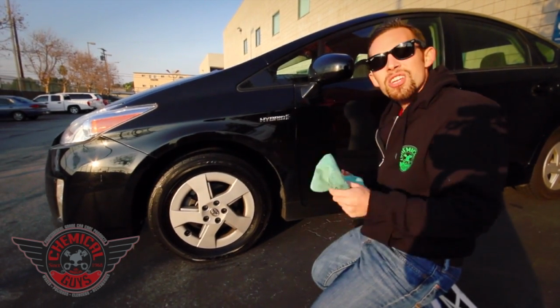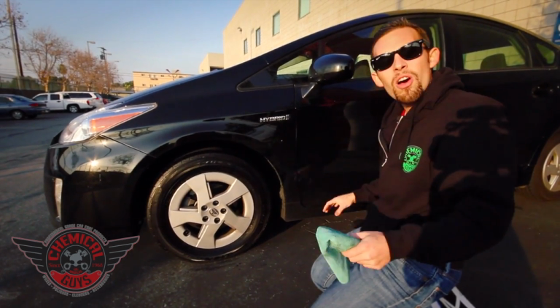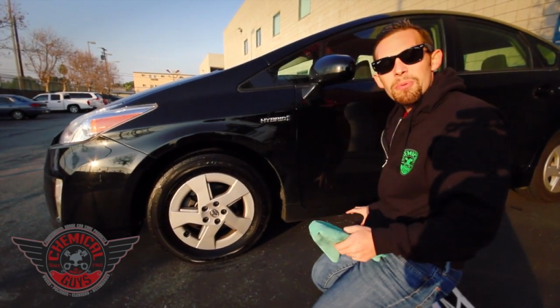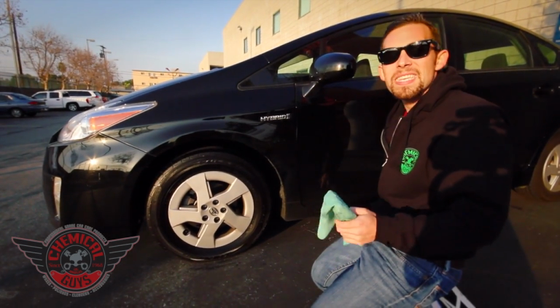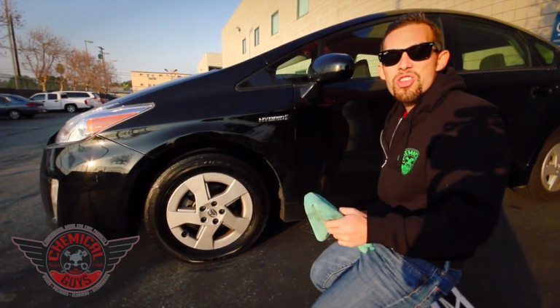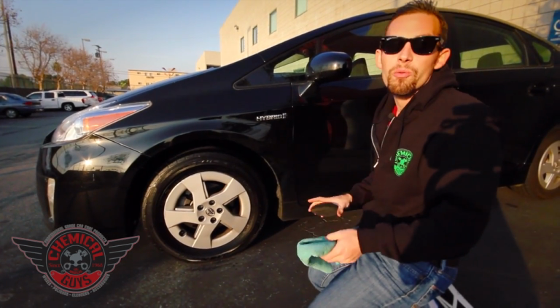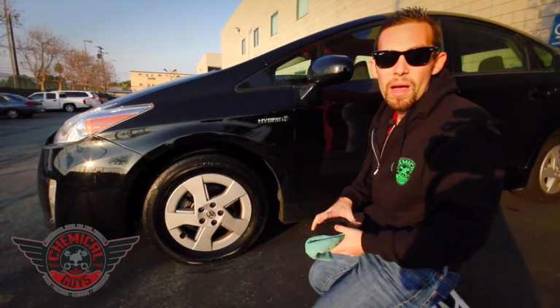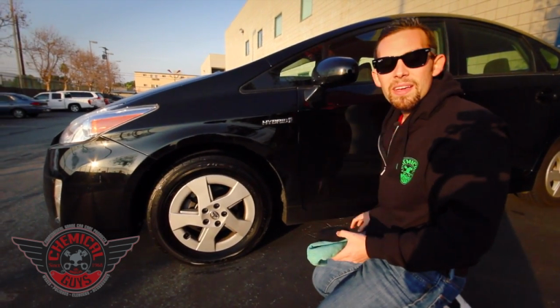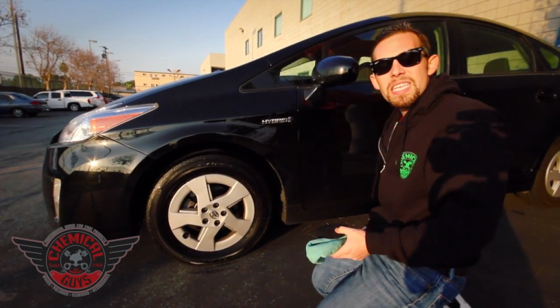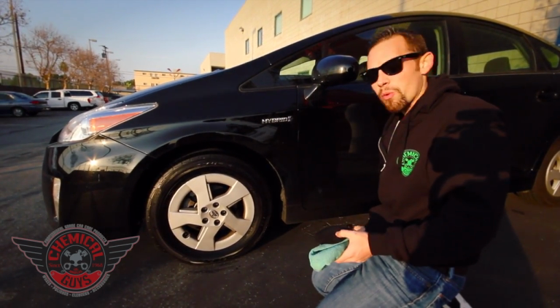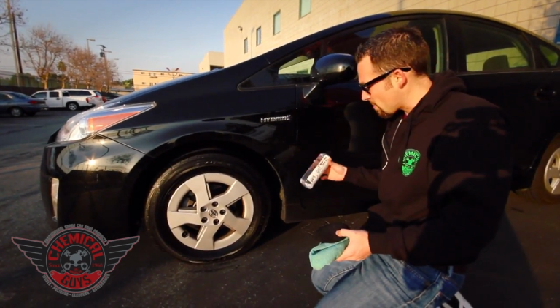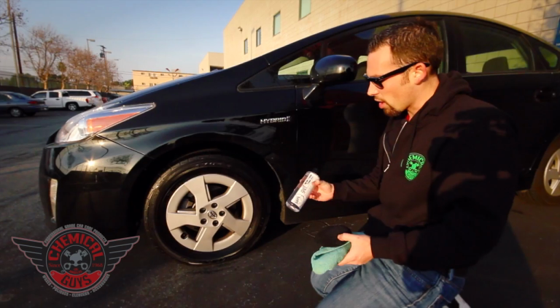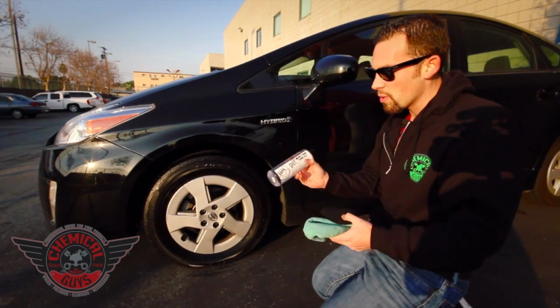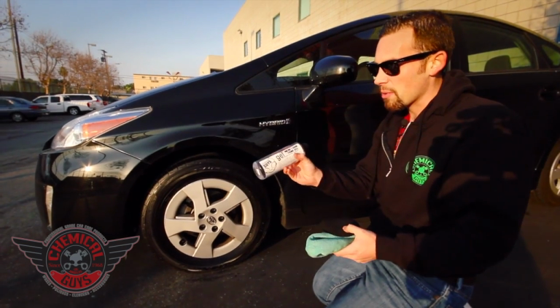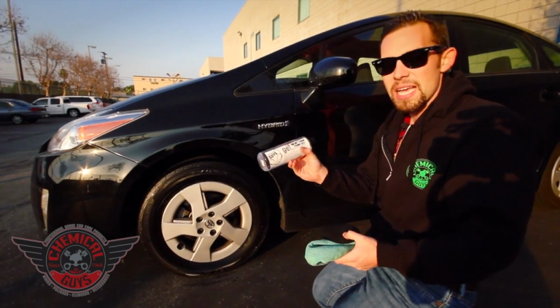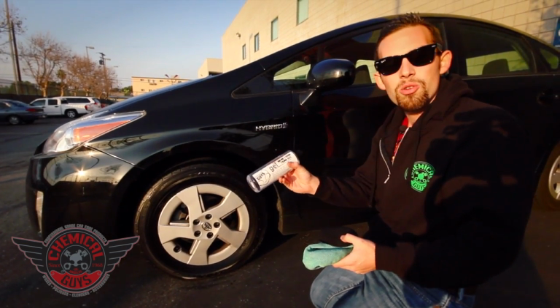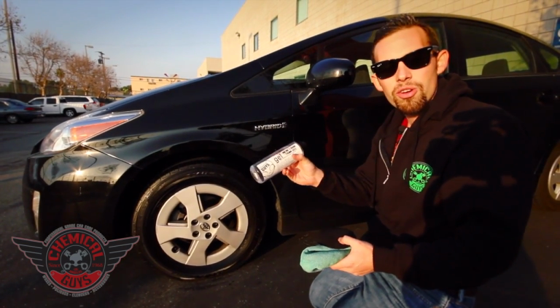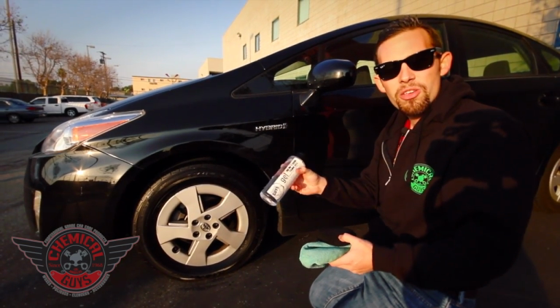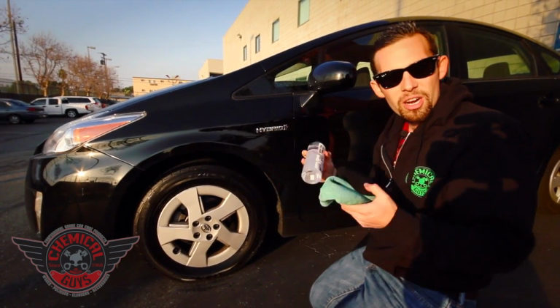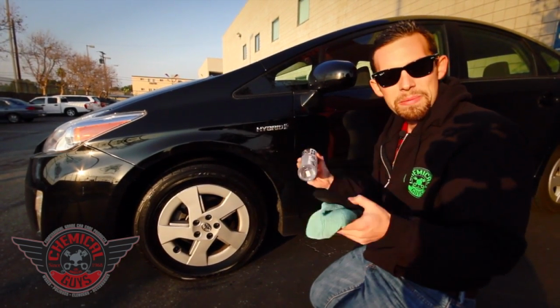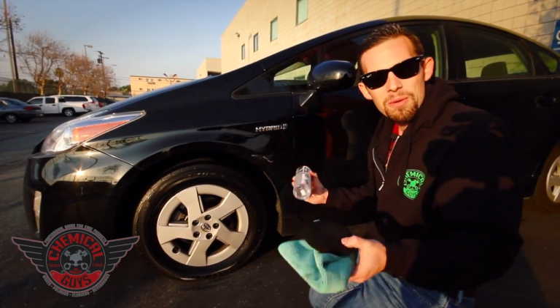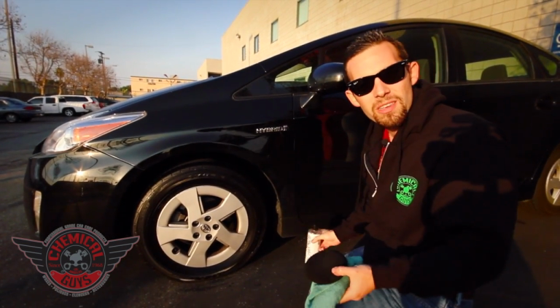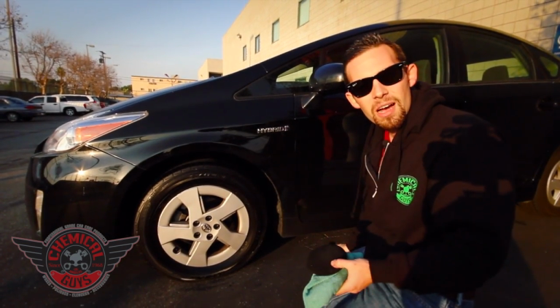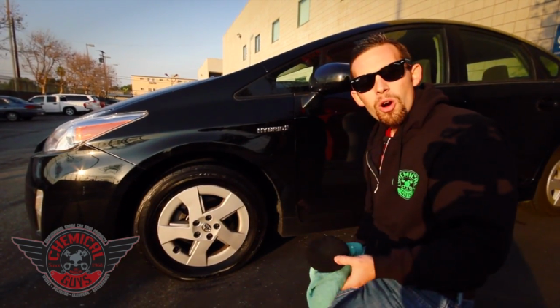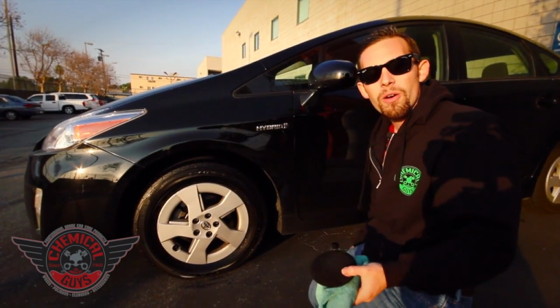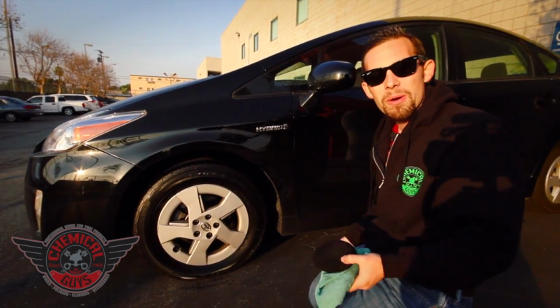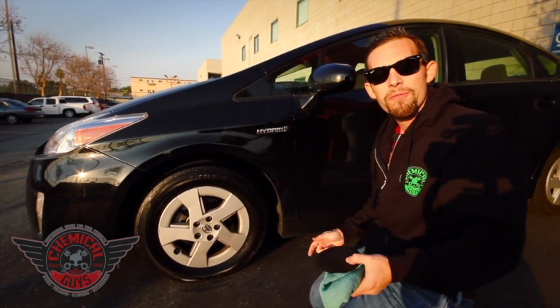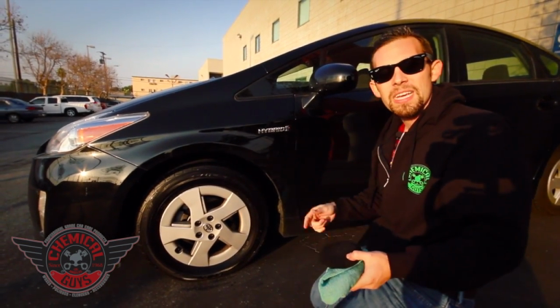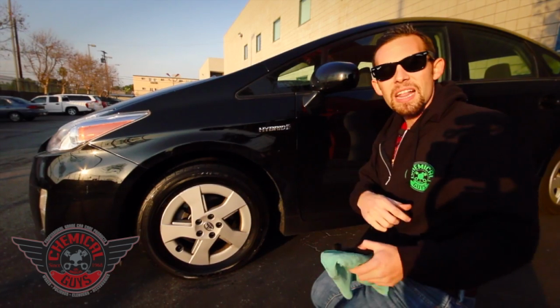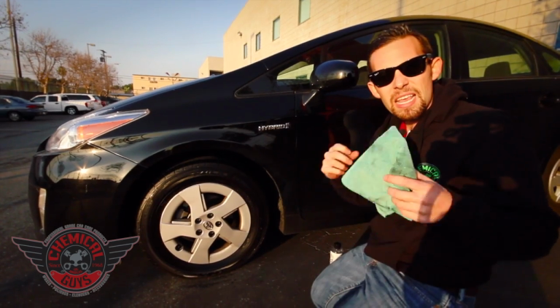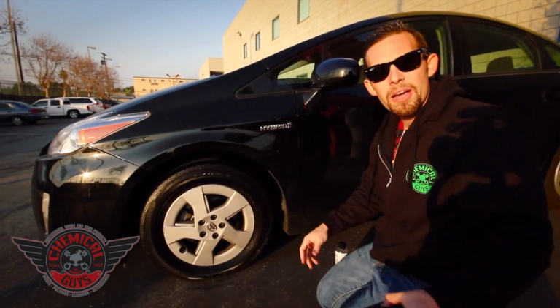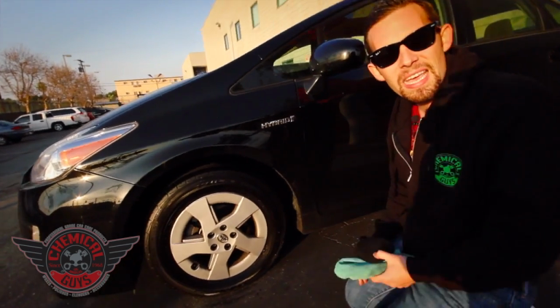So now you know how to apply tire gel the right way. If you guys have any more questions about our Chemical Guys New Look Trim Gel, you can check it out on our website, ChemicalGuys.com. Or you can always remember to have fun, stay clean, and keep on detailing.